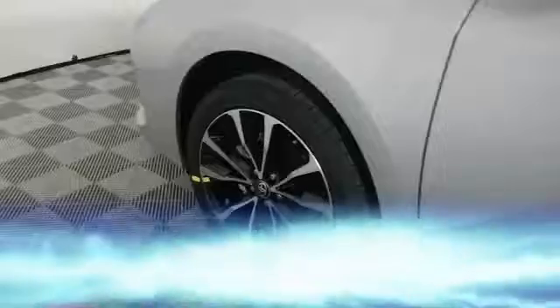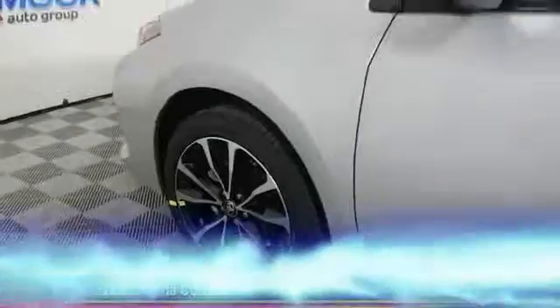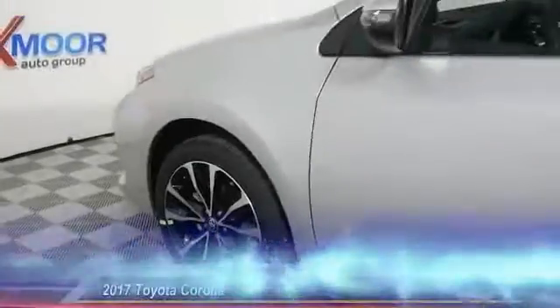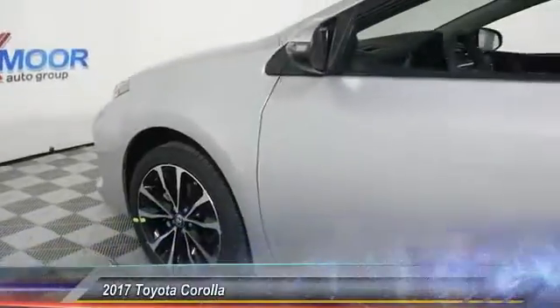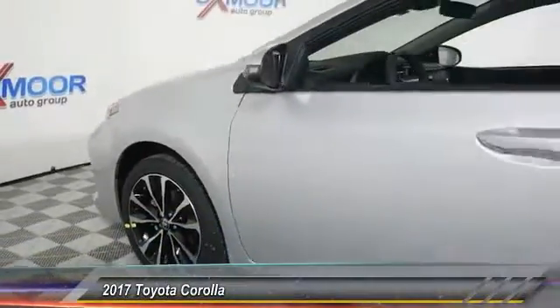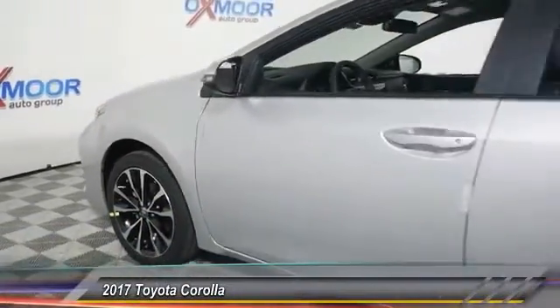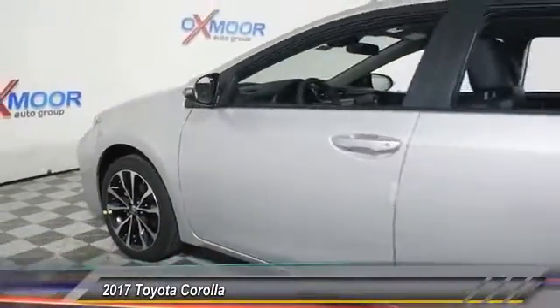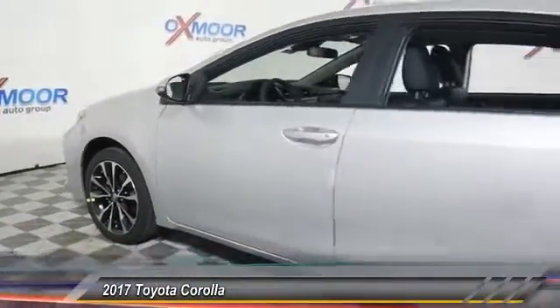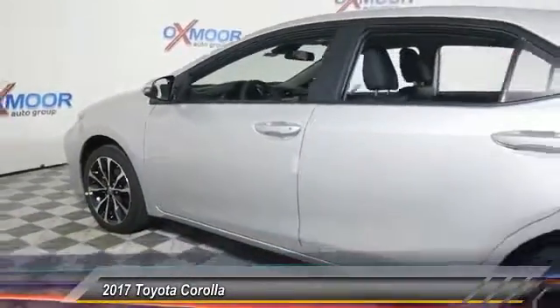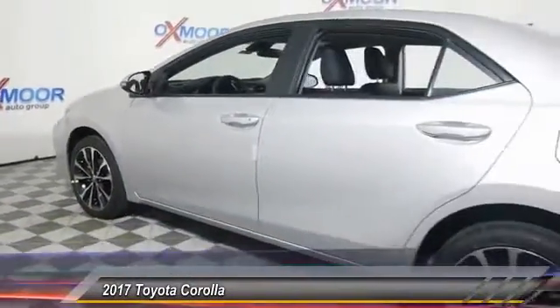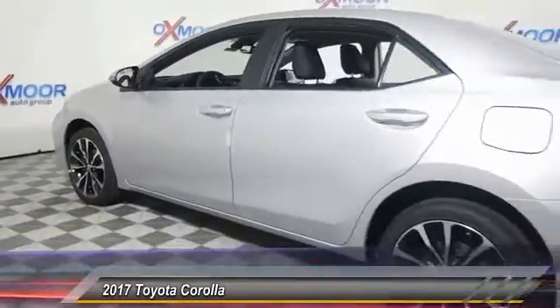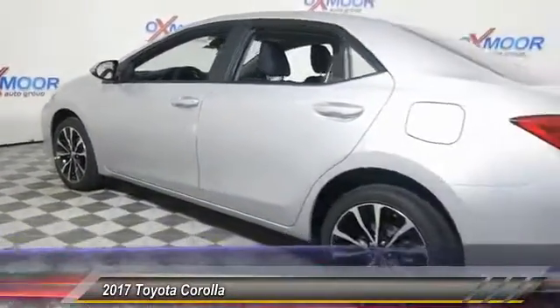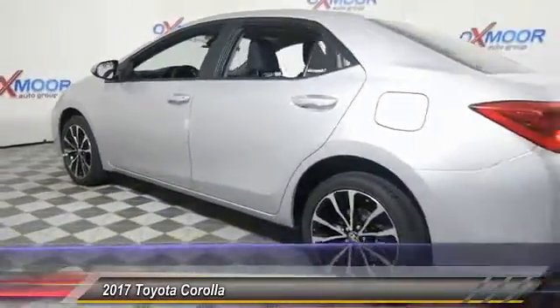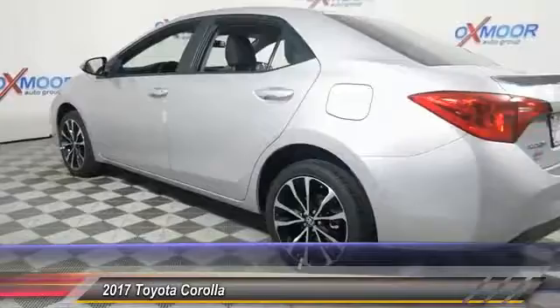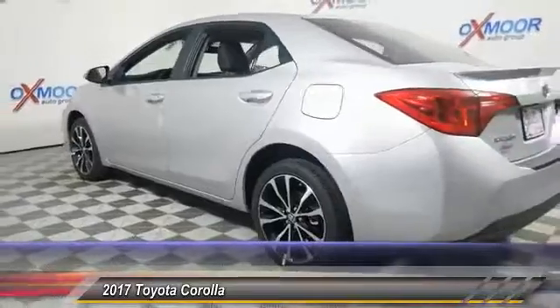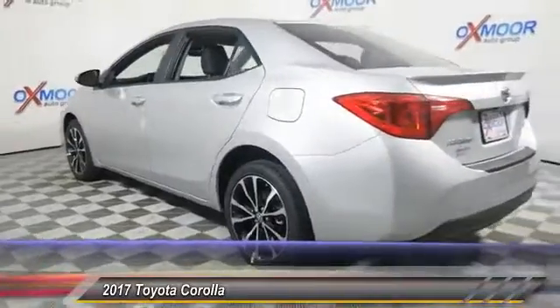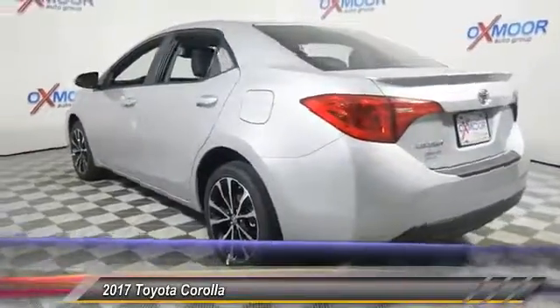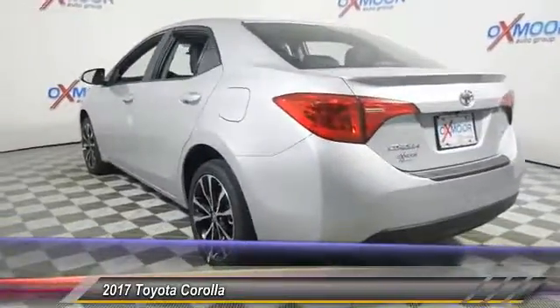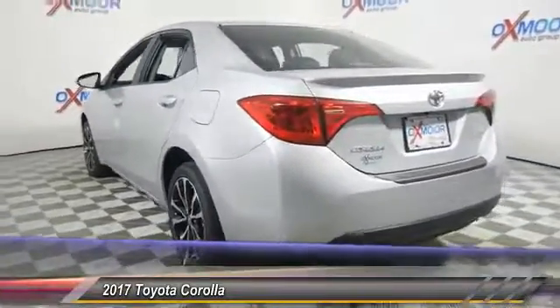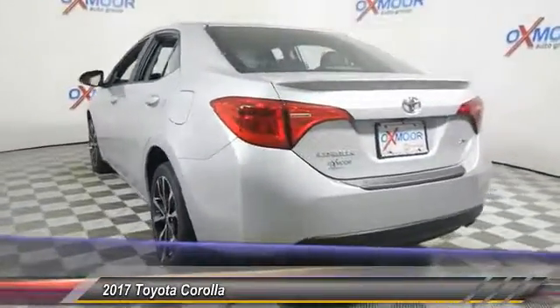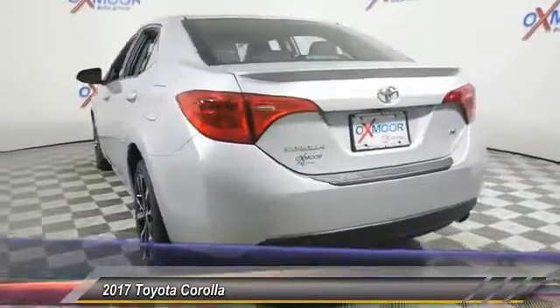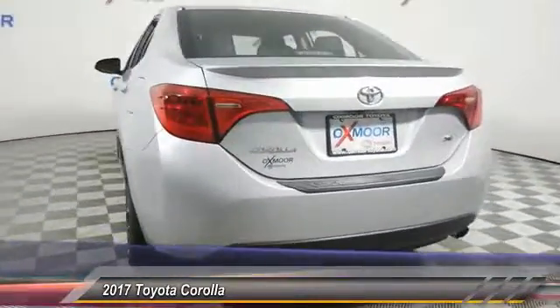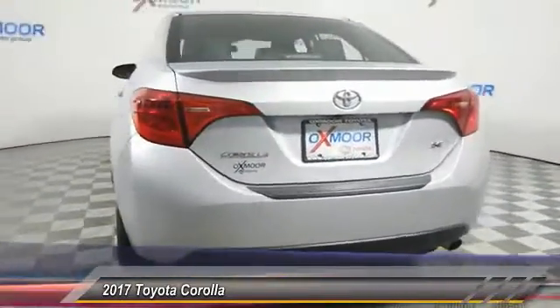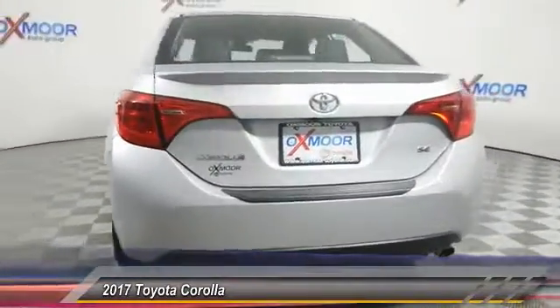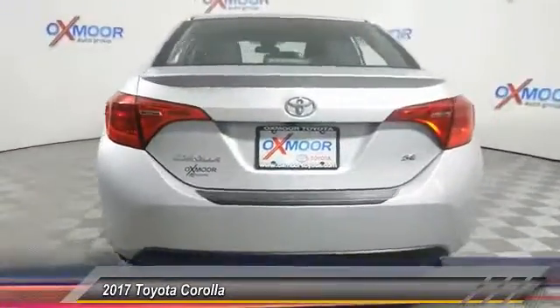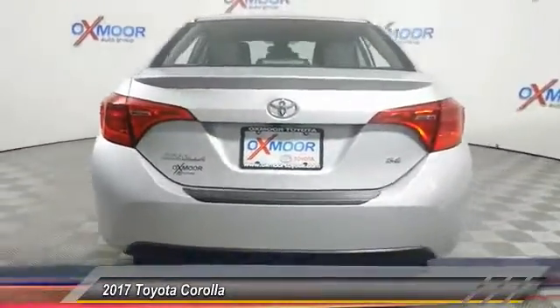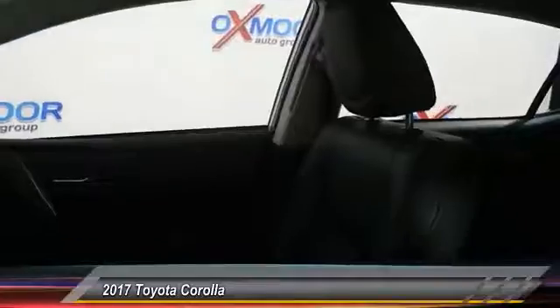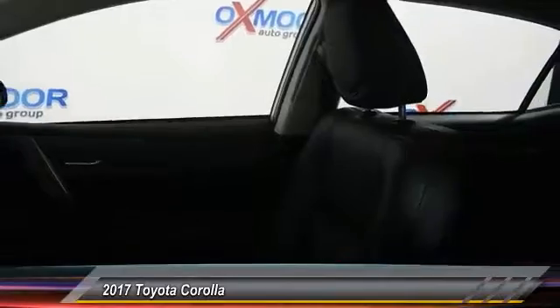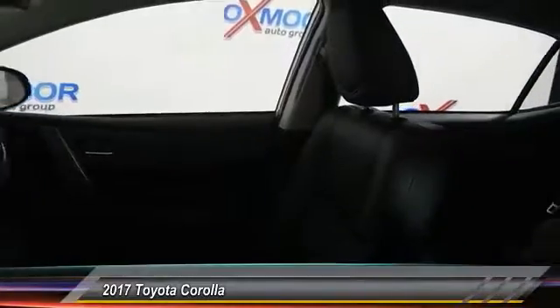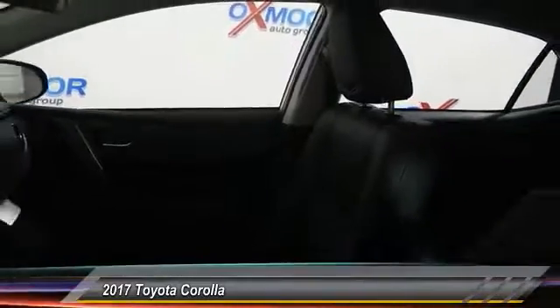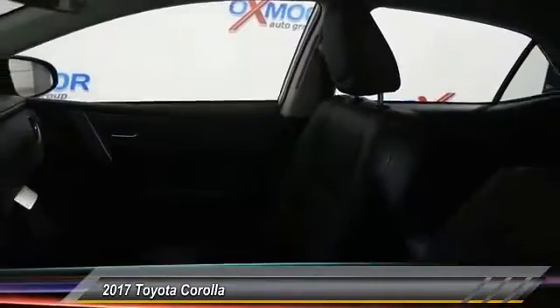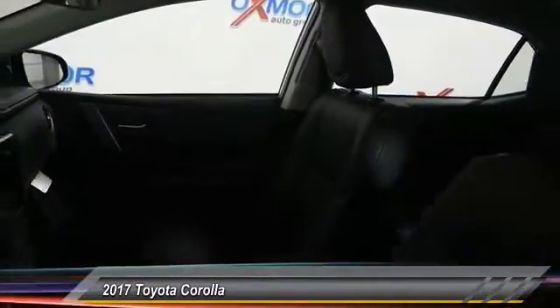2017 Corolla. The Corolla is still a great option for those who want dependability, comfort and value, and is priced below $20,000. This vehicle has less than 100 miles.